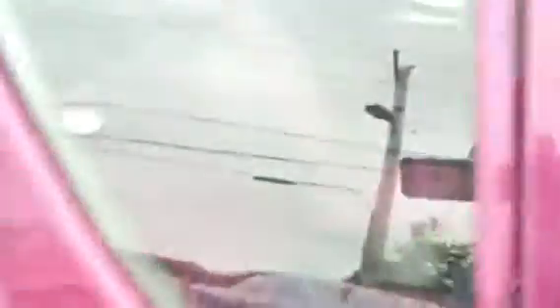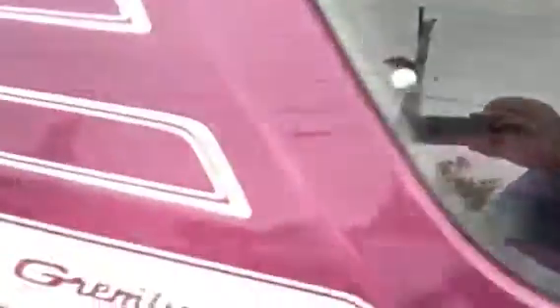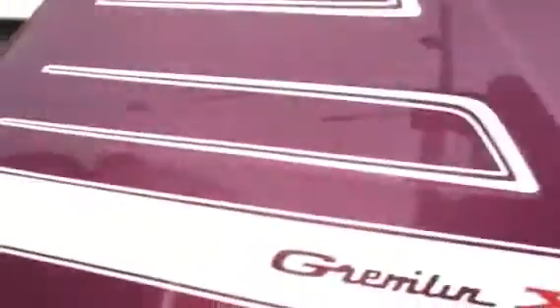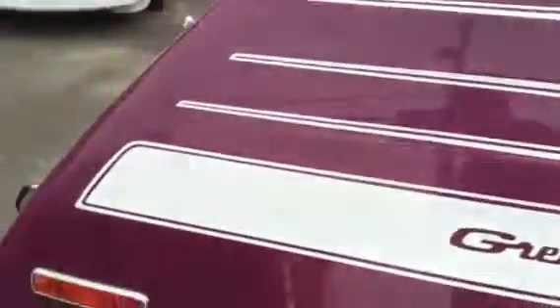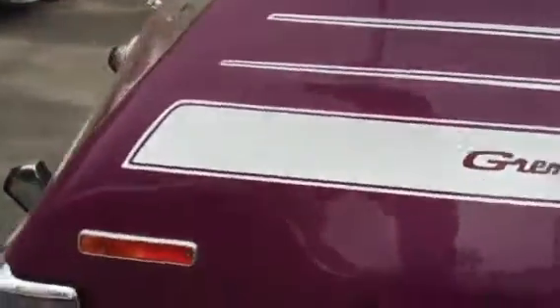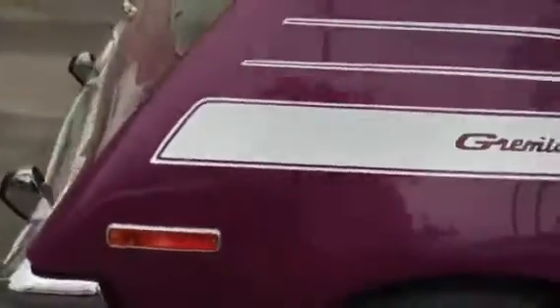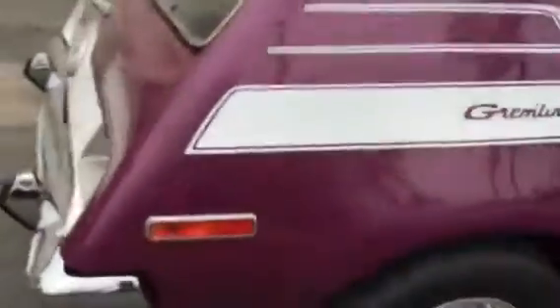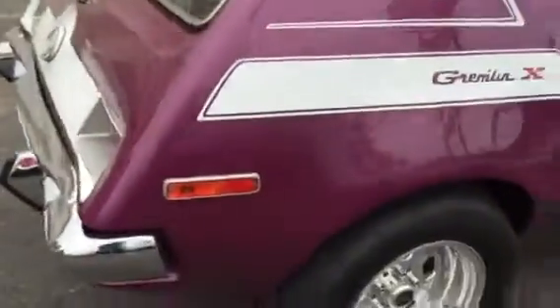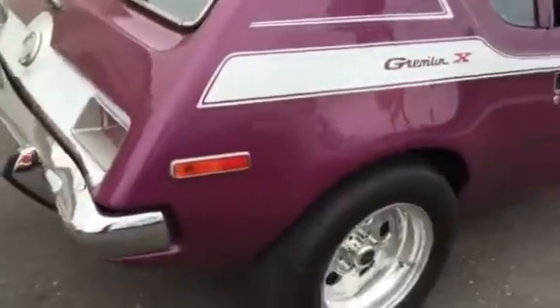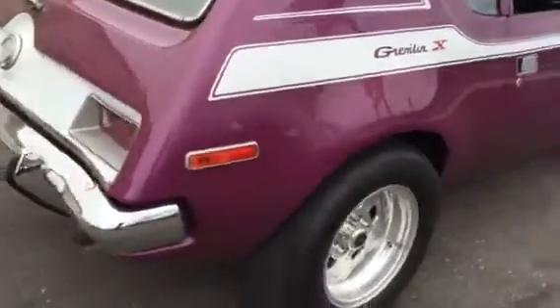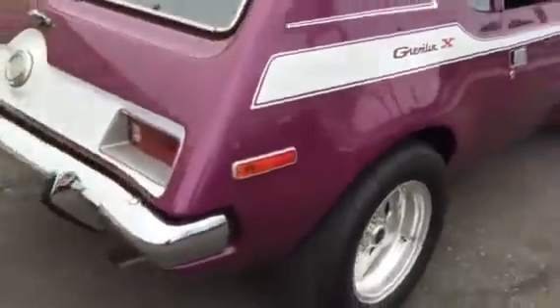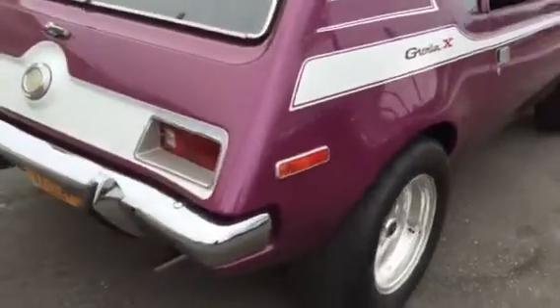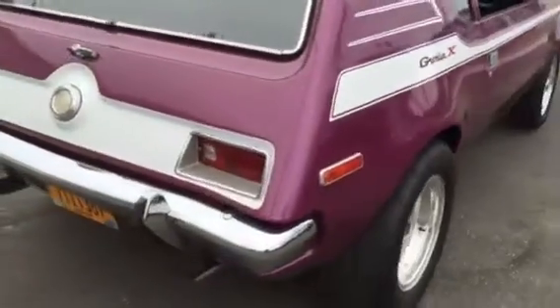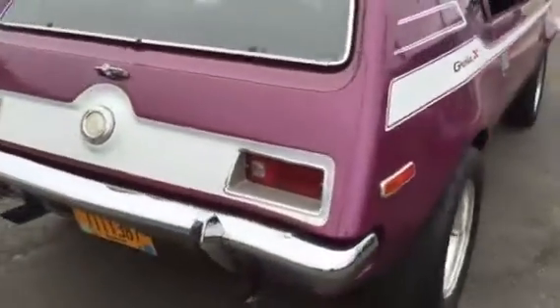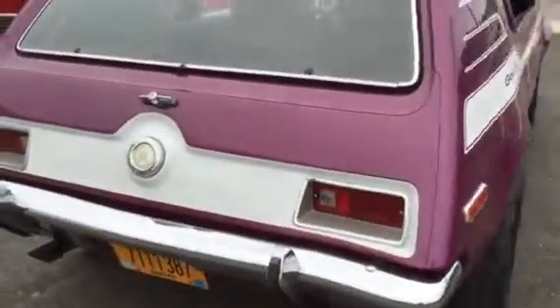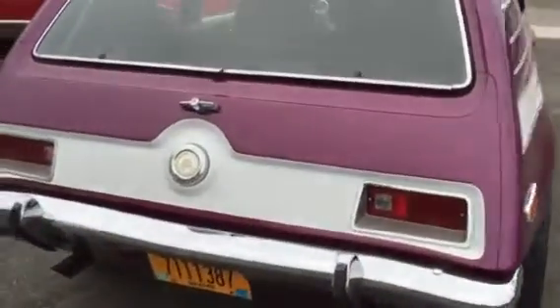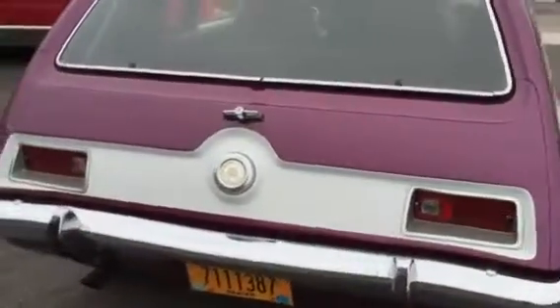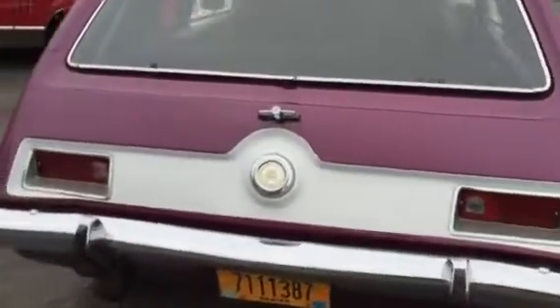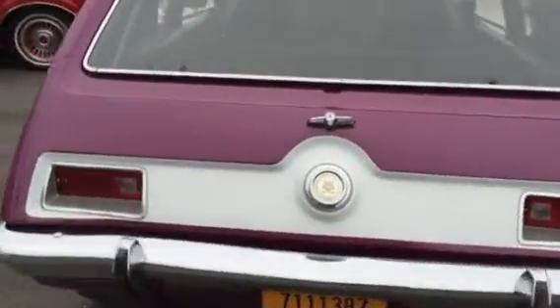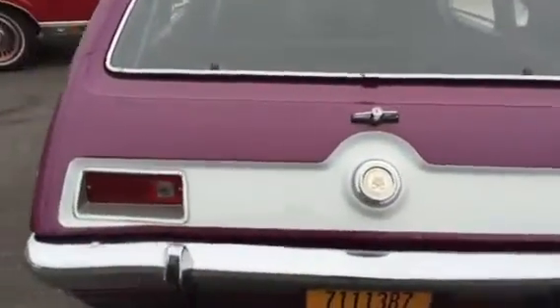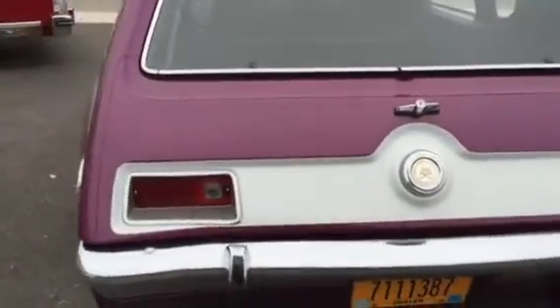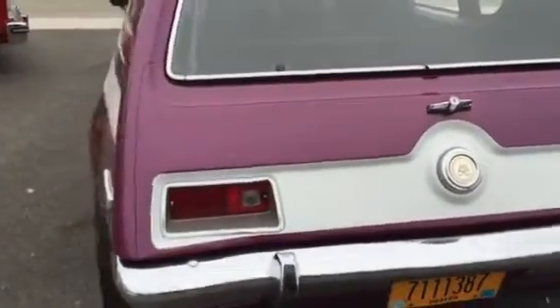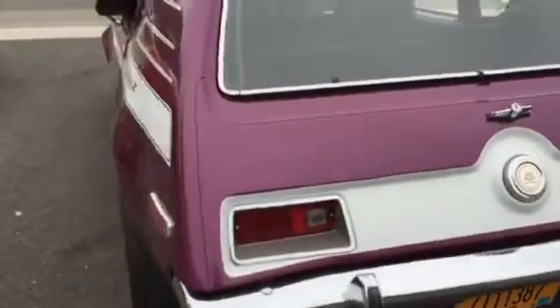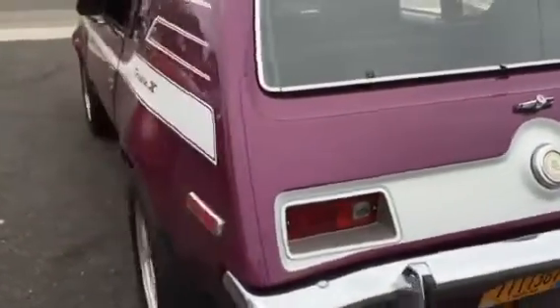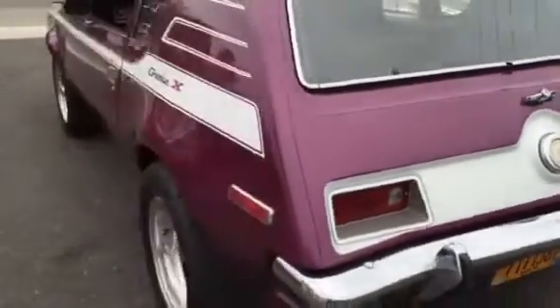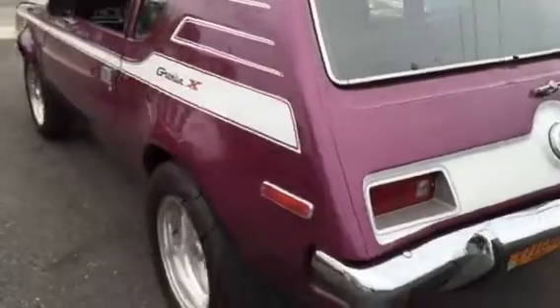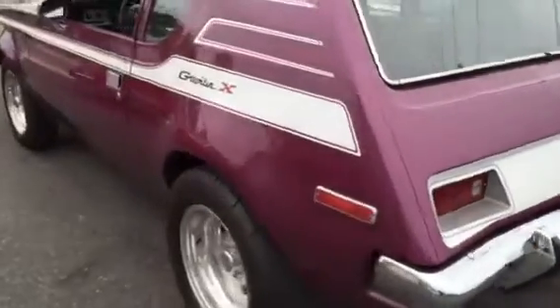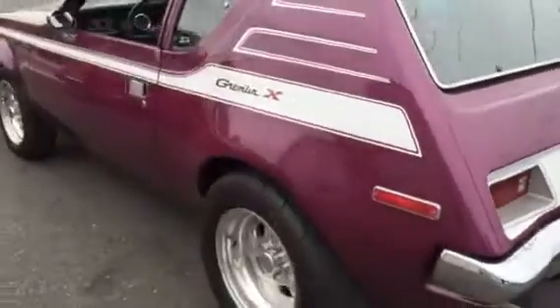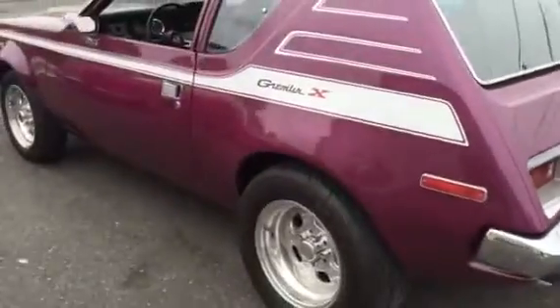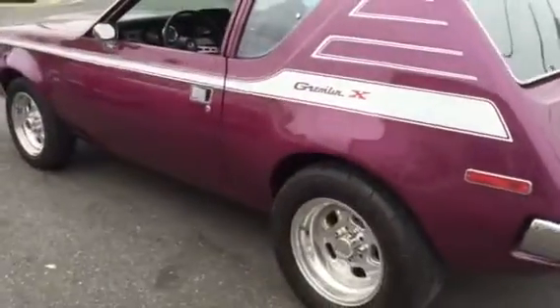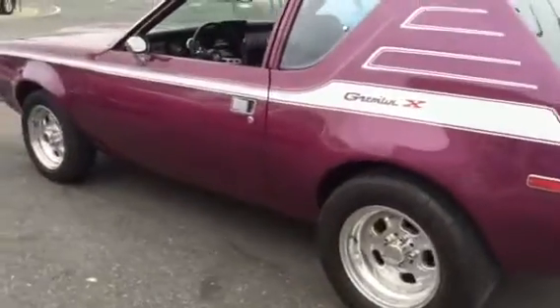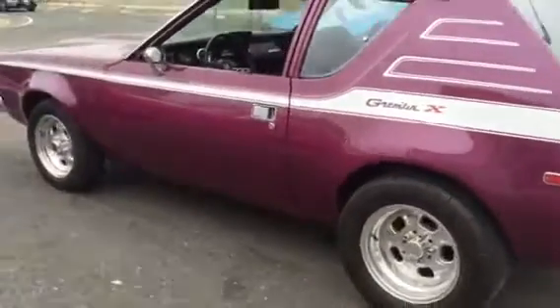Just a really nice, rare American Motors Gremlin X. You don't find too many of these around. This car just rips — 401, 4-speed. Runs like a top.